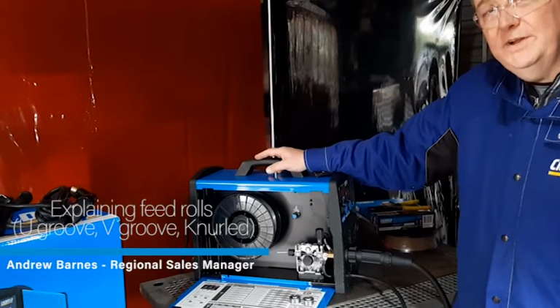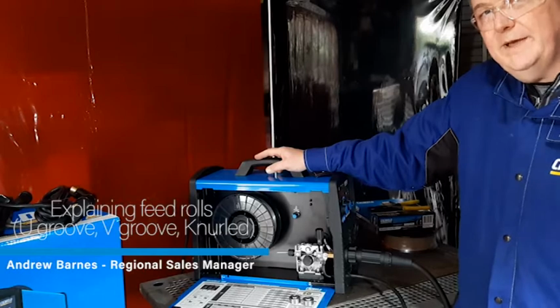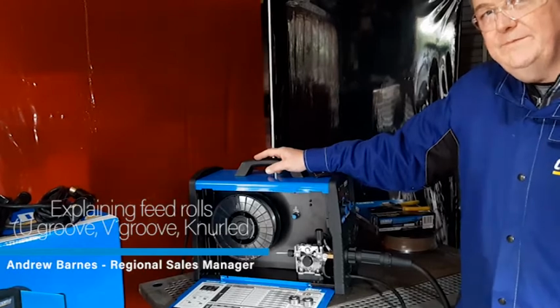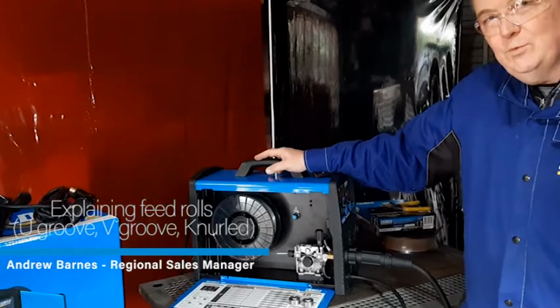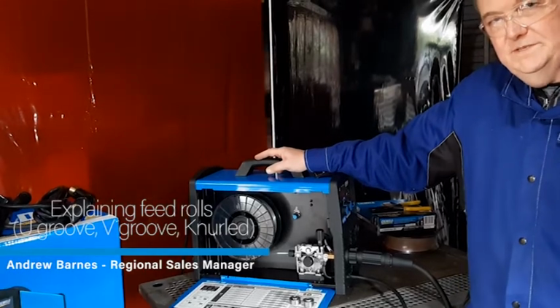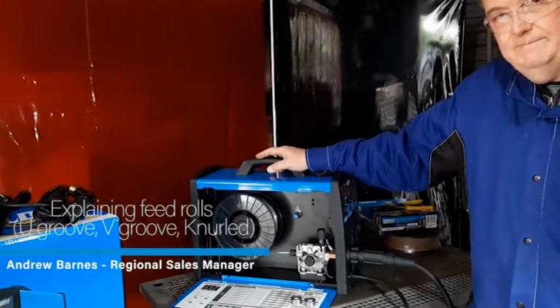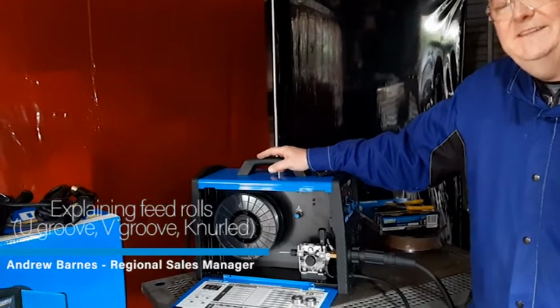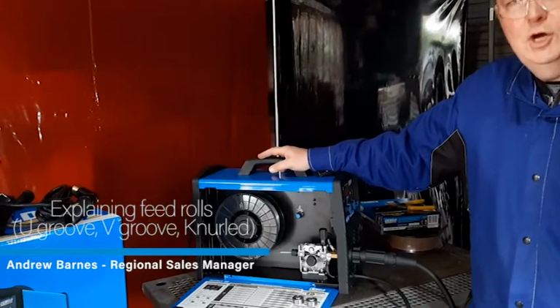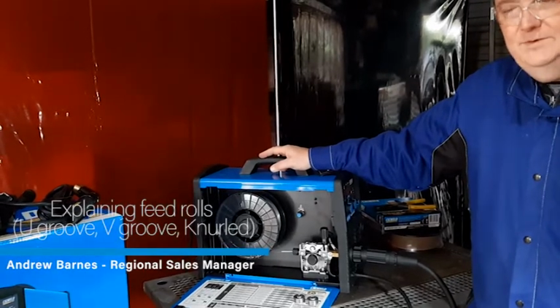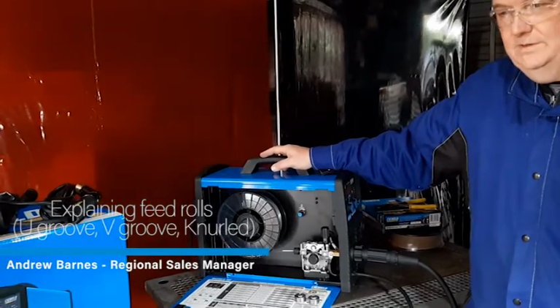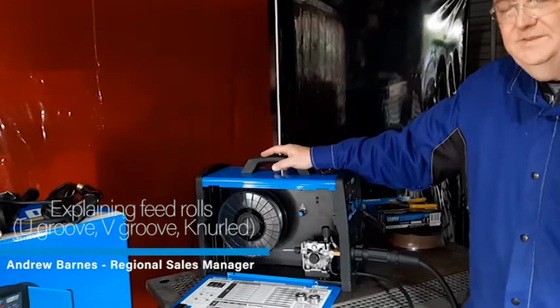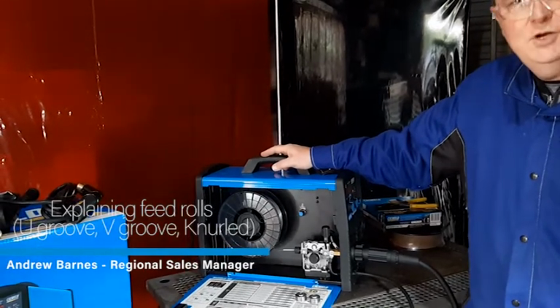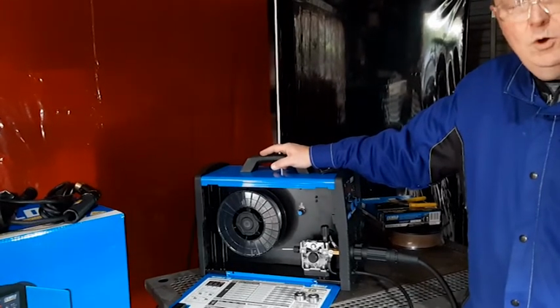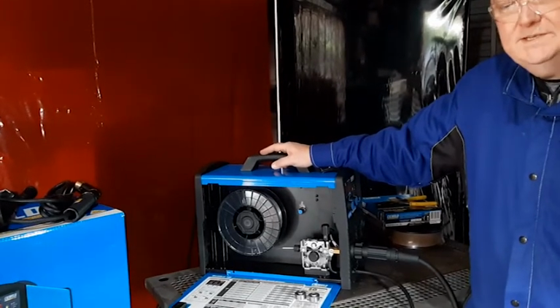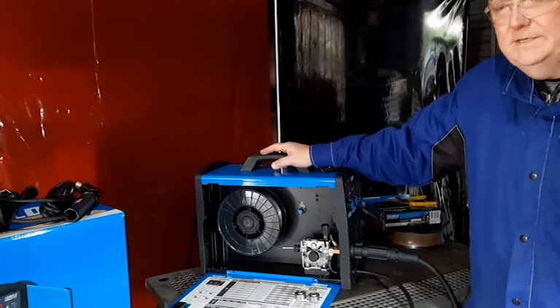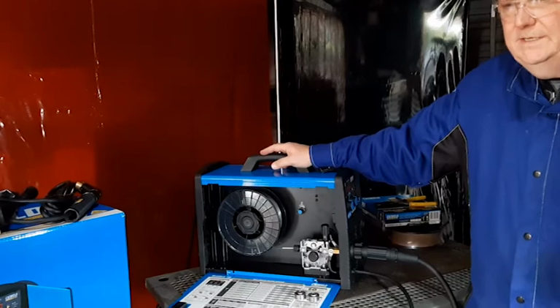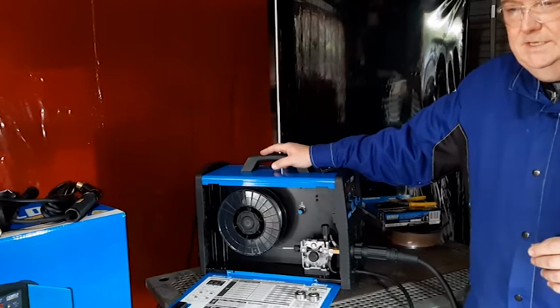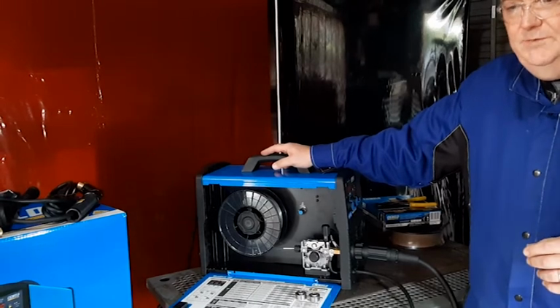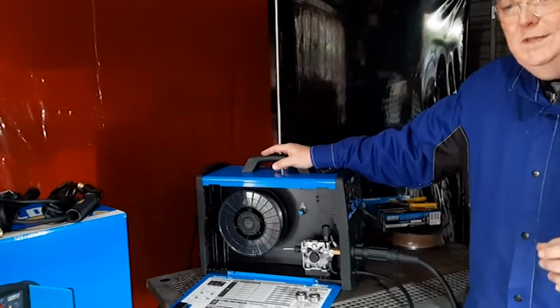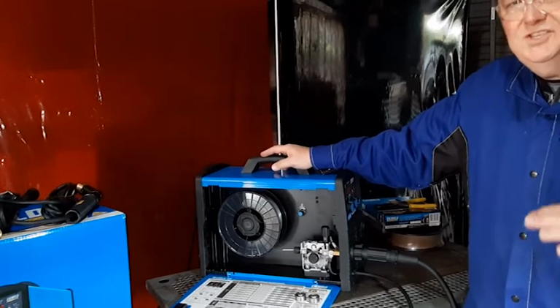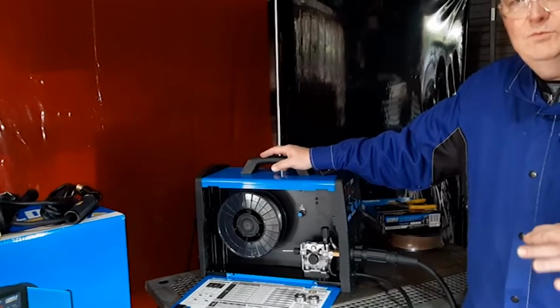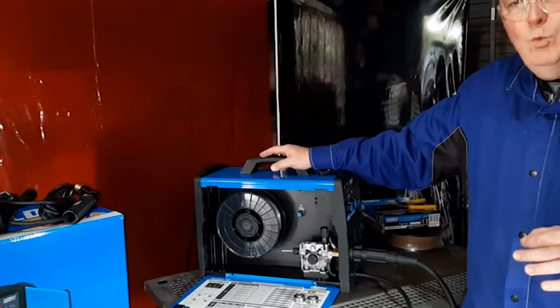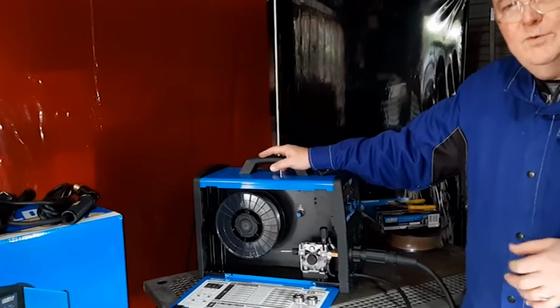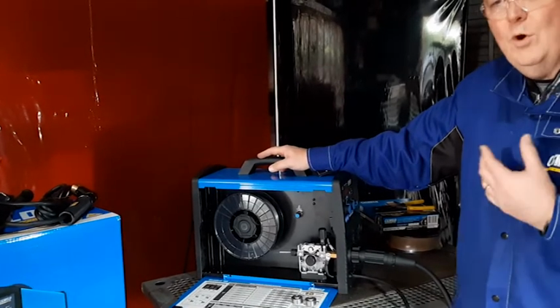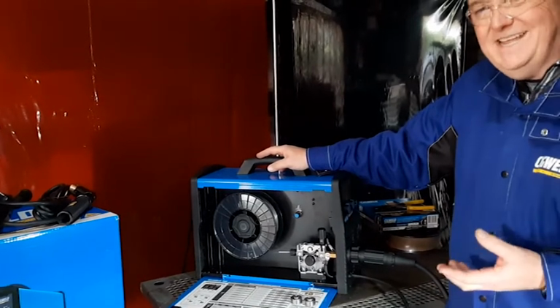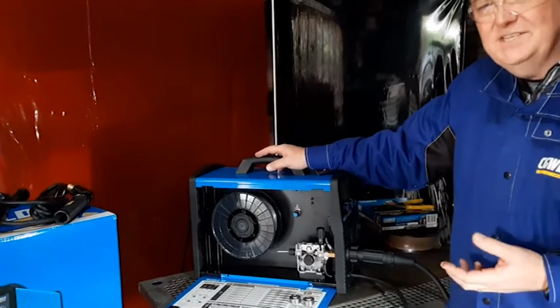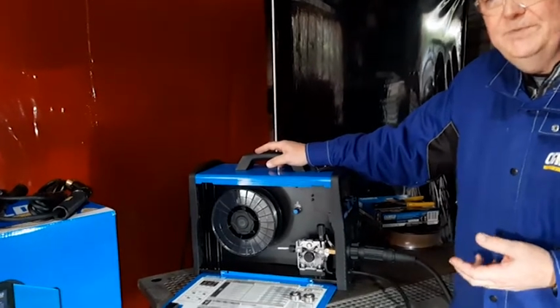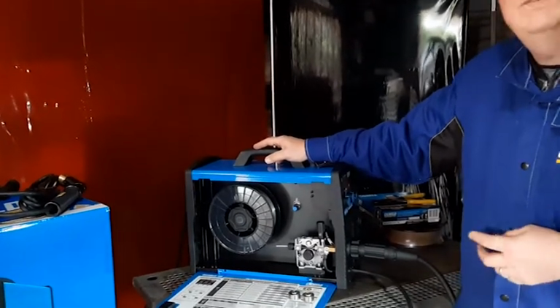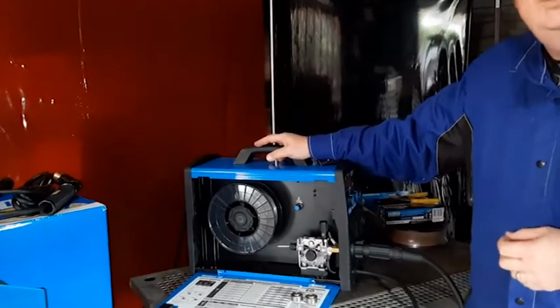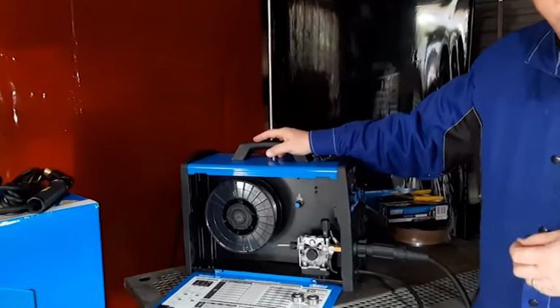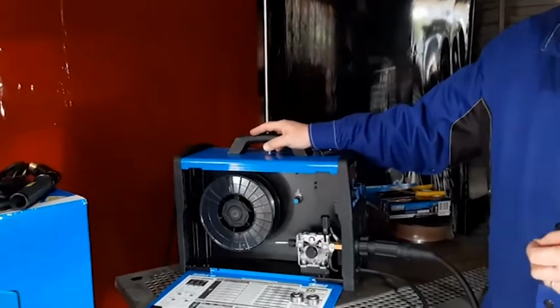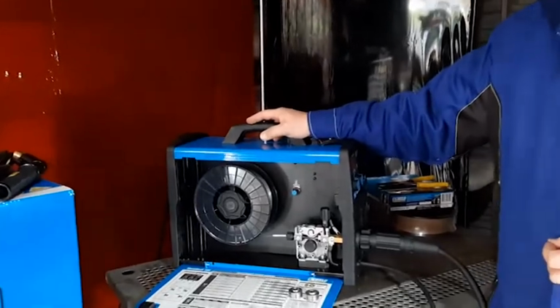We're going to talk about feed rollers and the different types of feed rollers for different types of wires. If you're welding solid wire that requires gas, you need a v-groove feed roll.